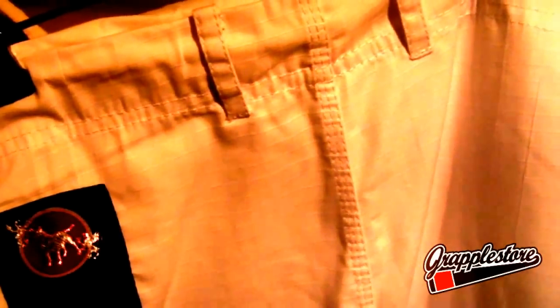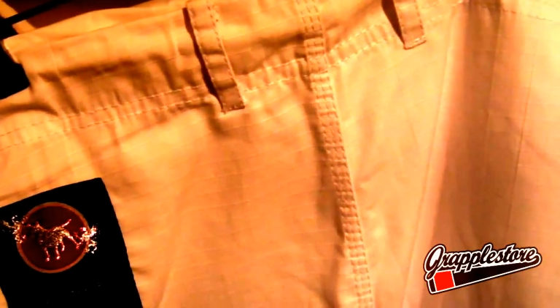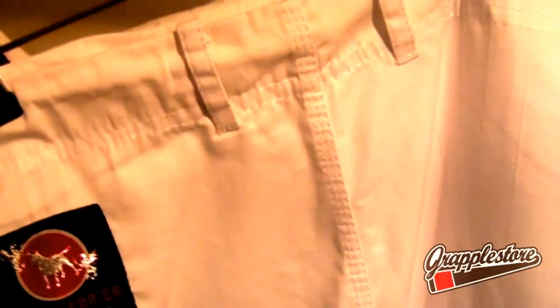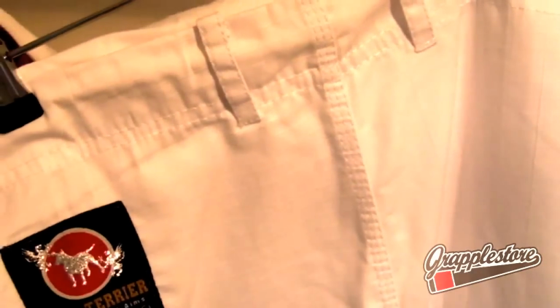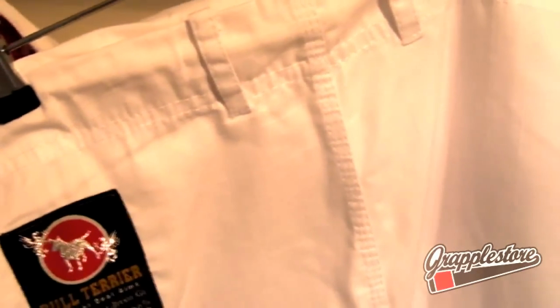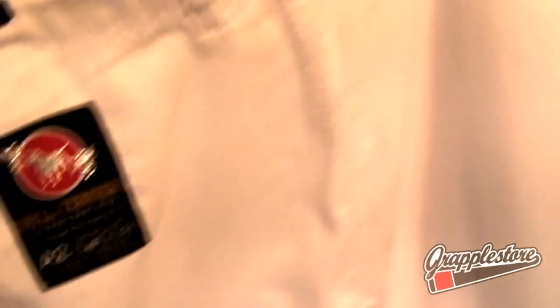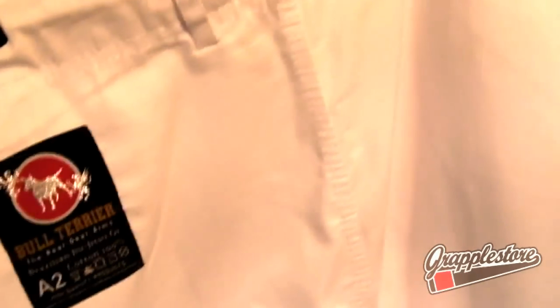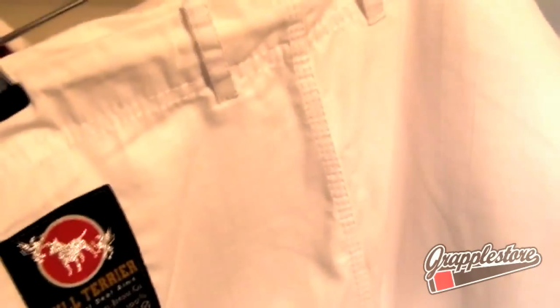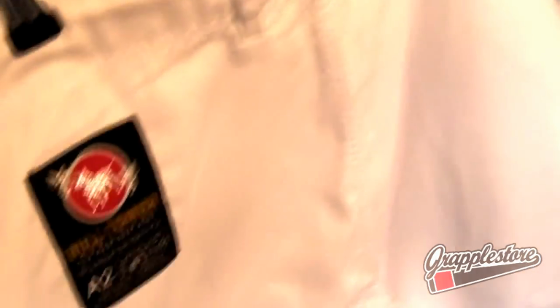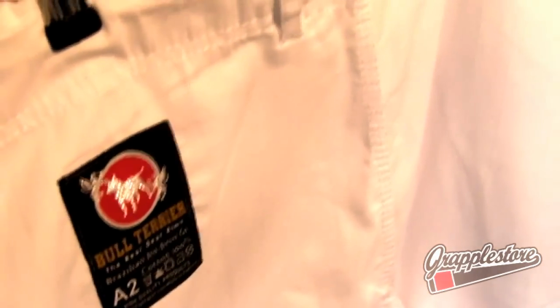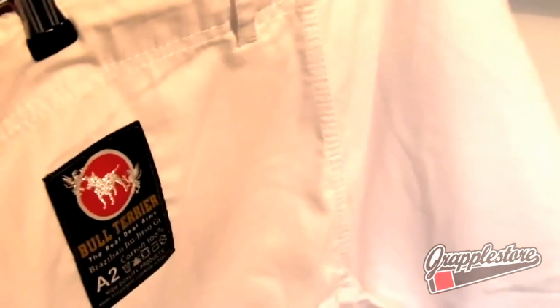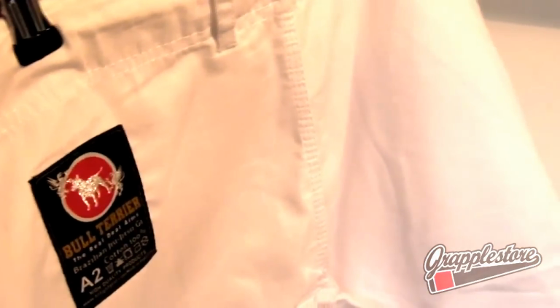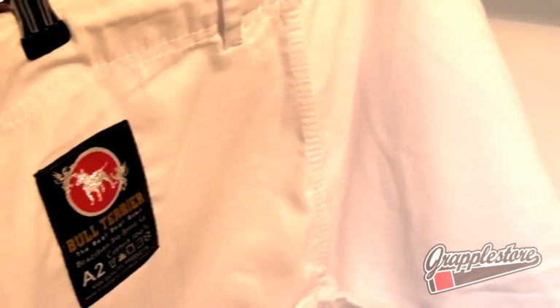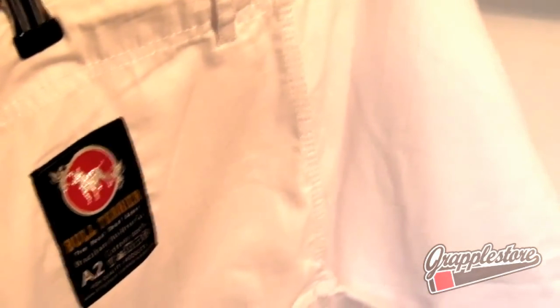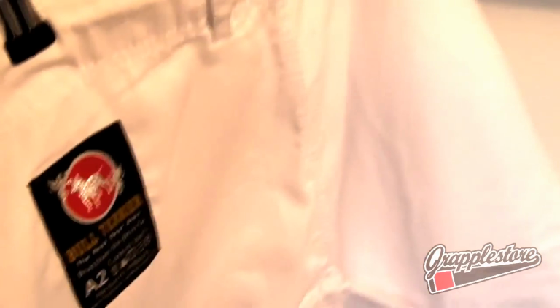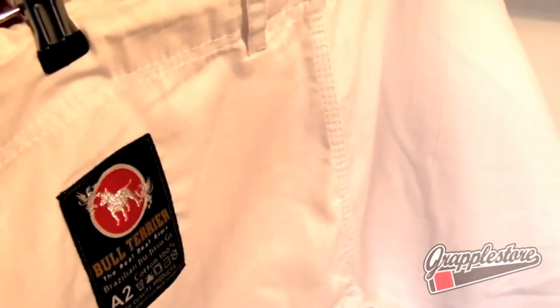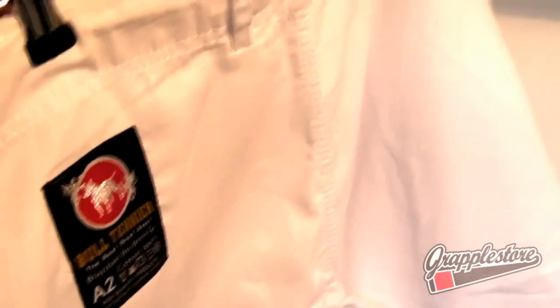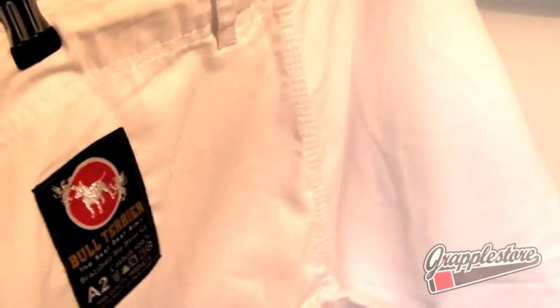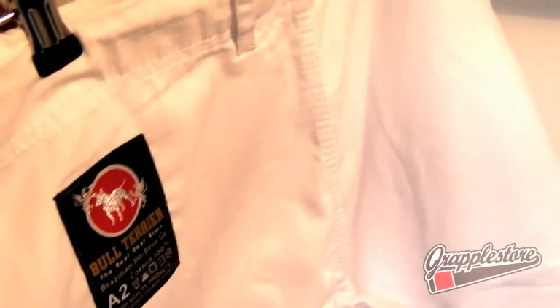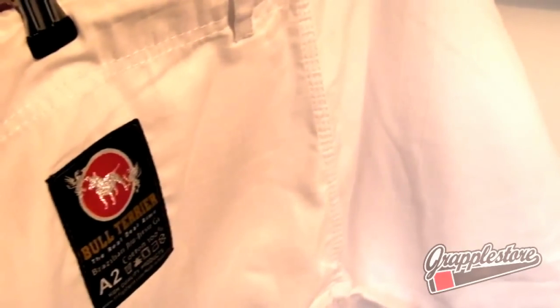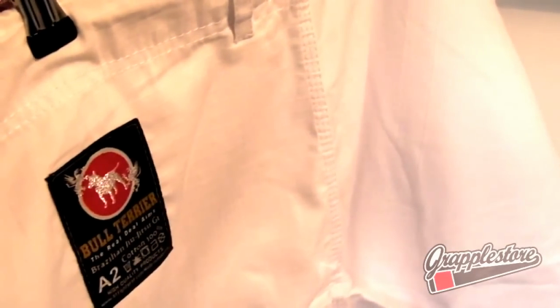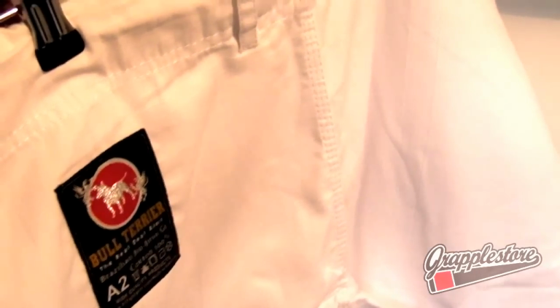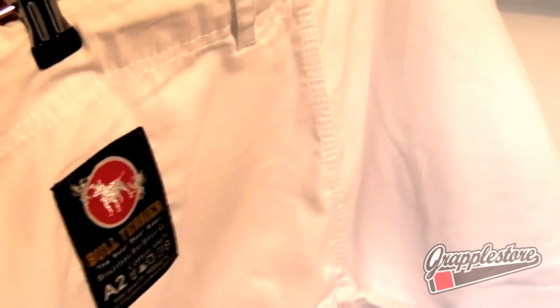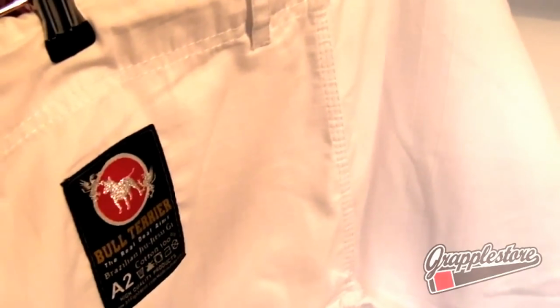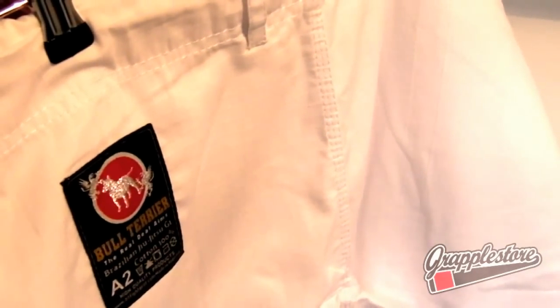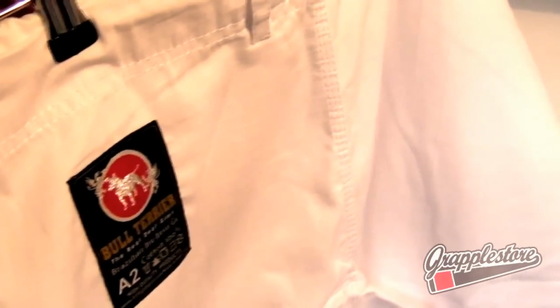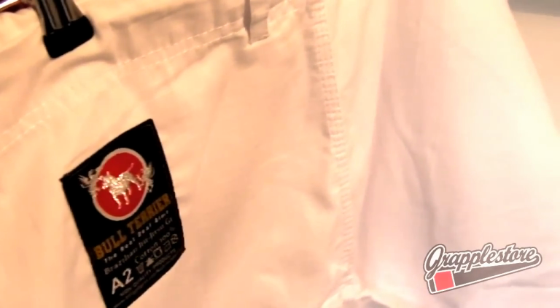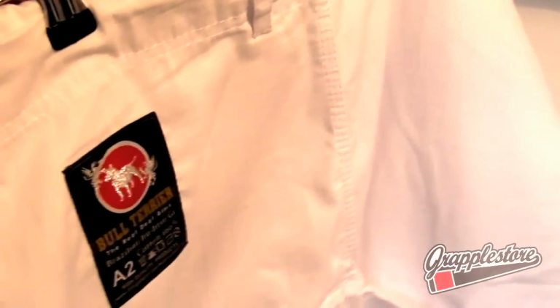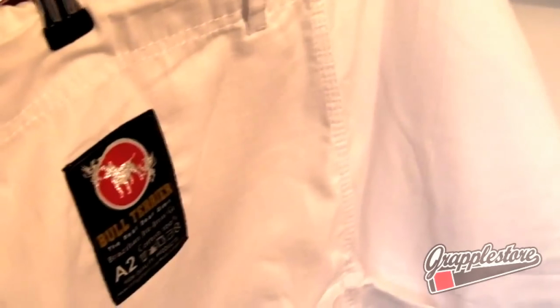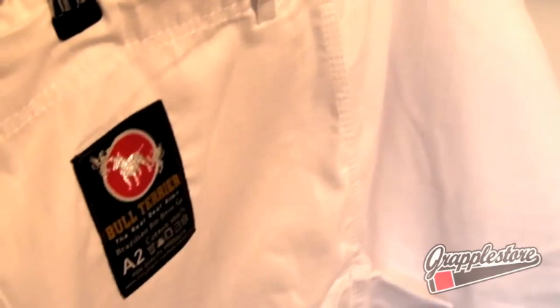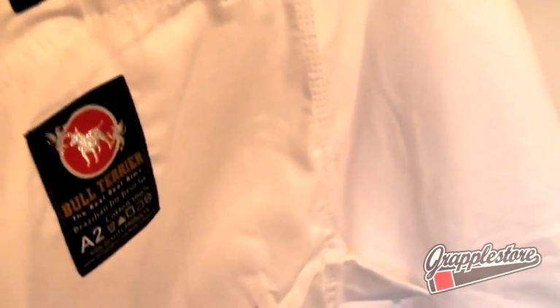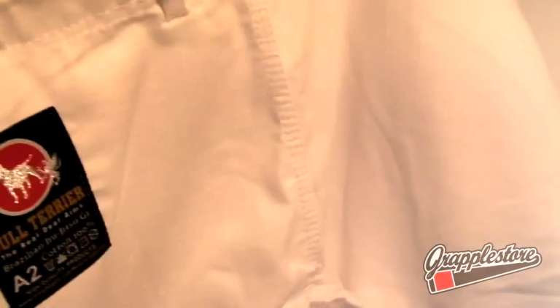If you're cutting weight for a comp or close to a weight limit, this gi could definitely be for you. It's easily as light as most of the ultralights we've got, possibly even lighter. I'd say this might even be lighter than the Vulcan Ultralight and the Vulcan Prolight, which are two very lightweight gis.